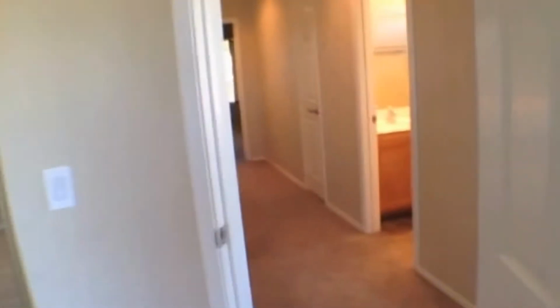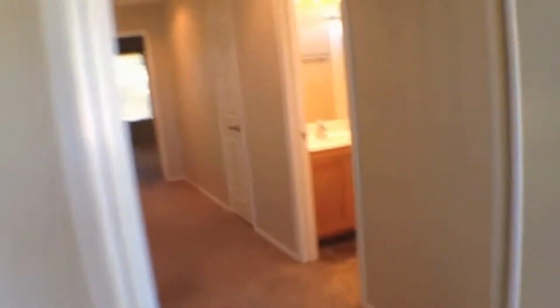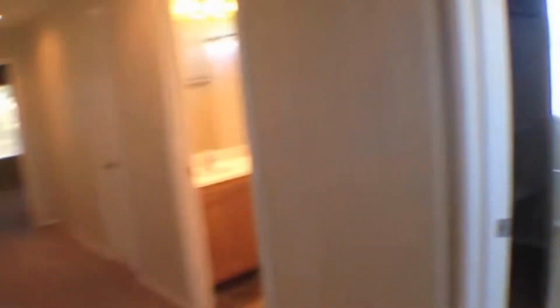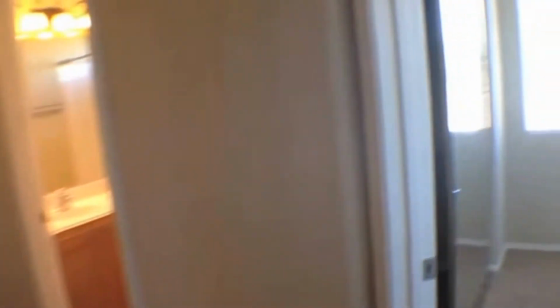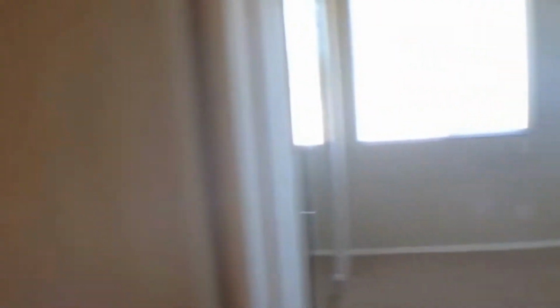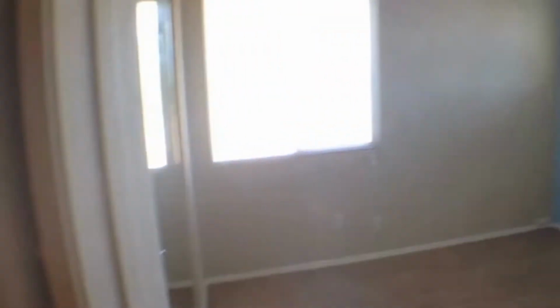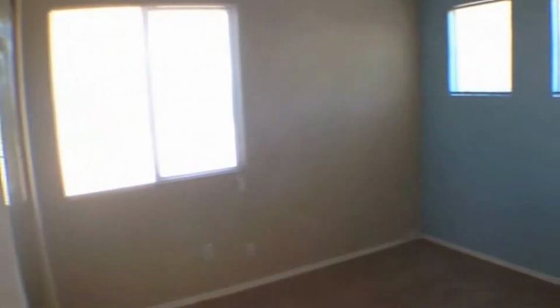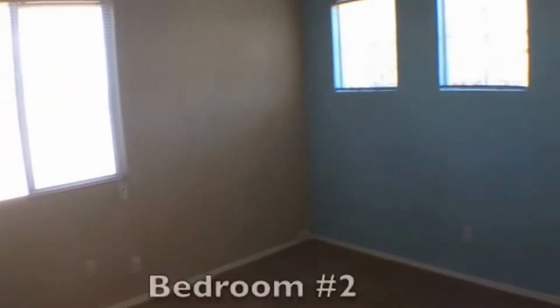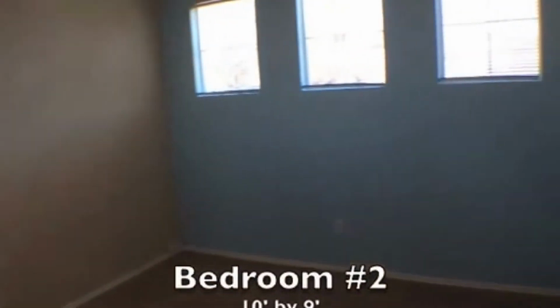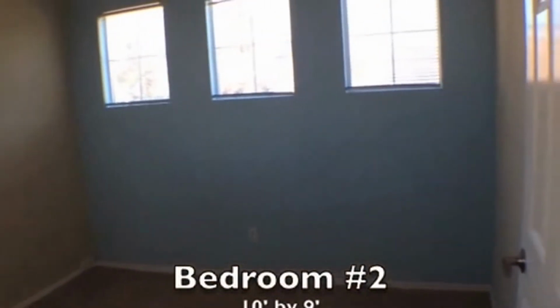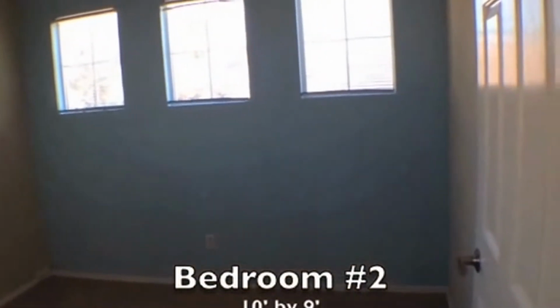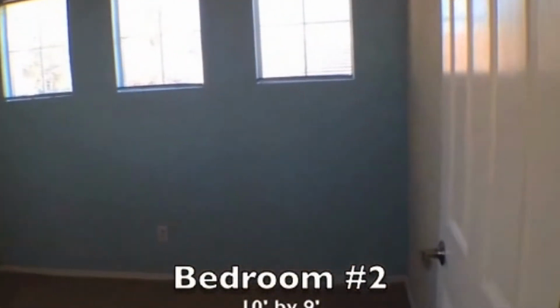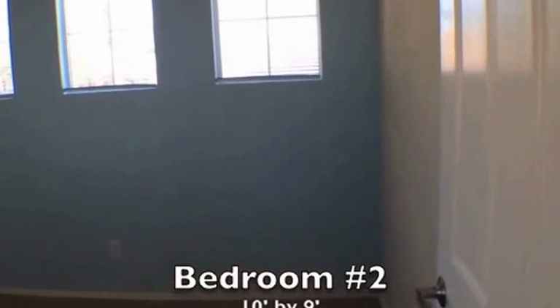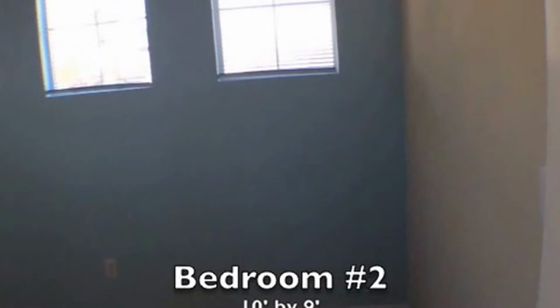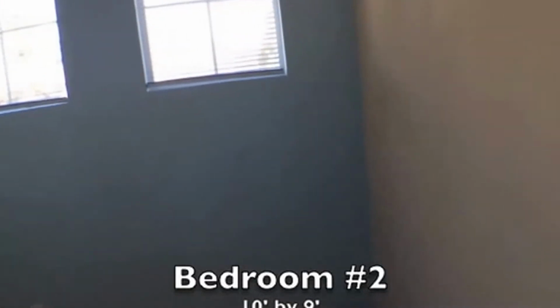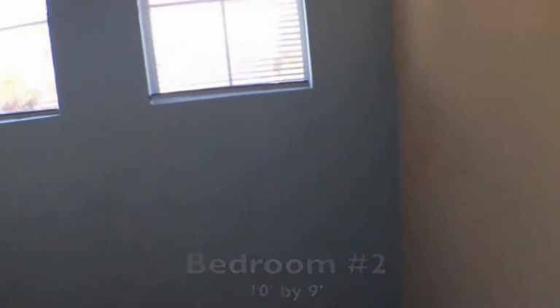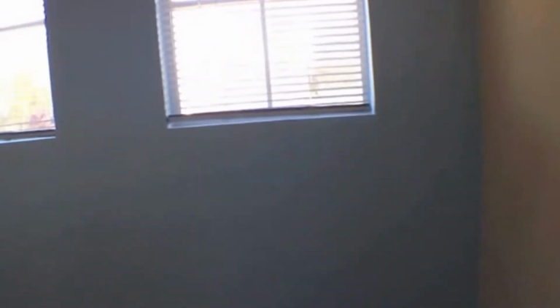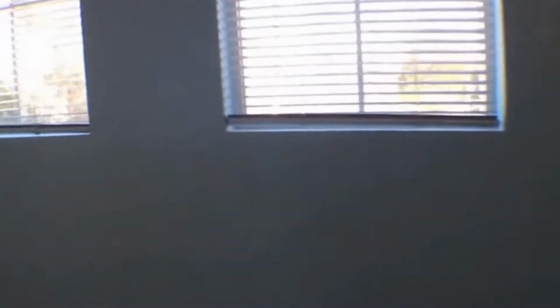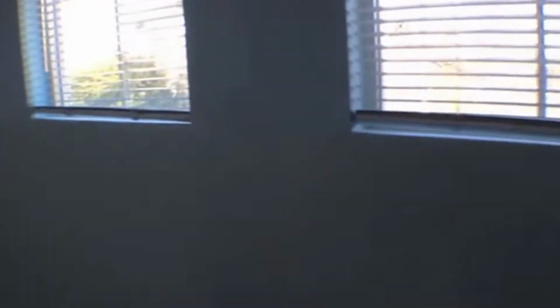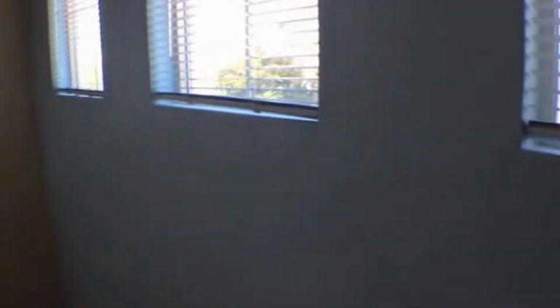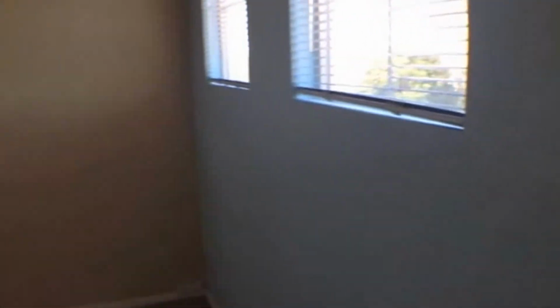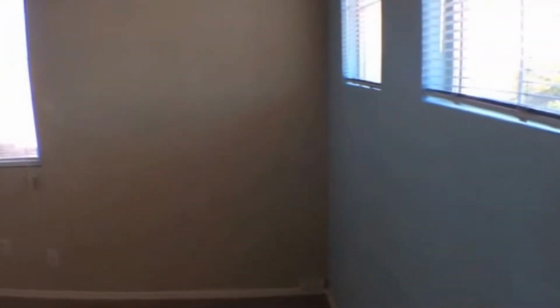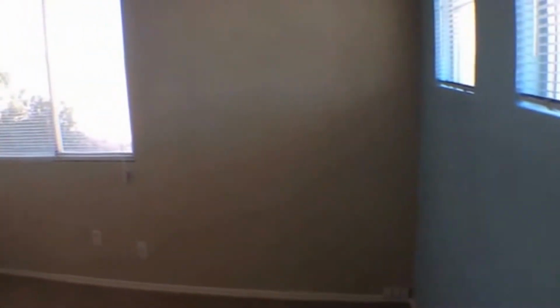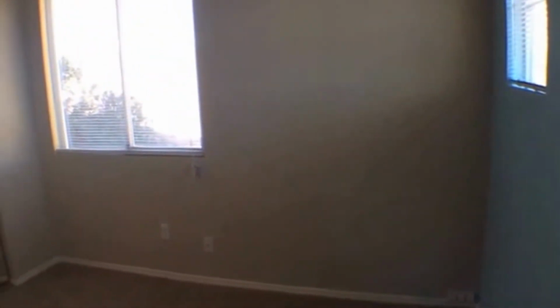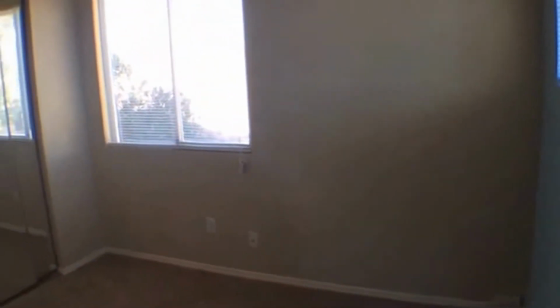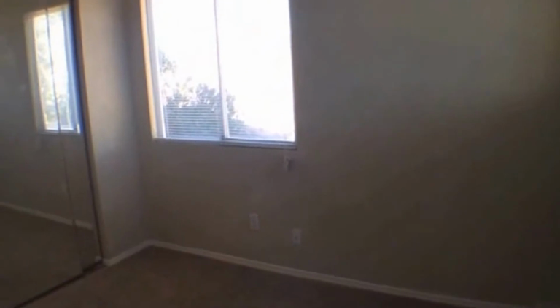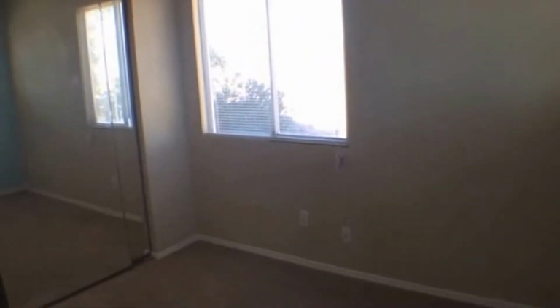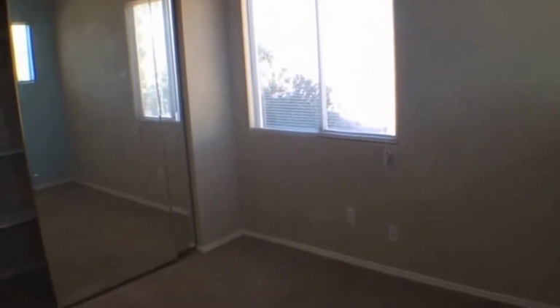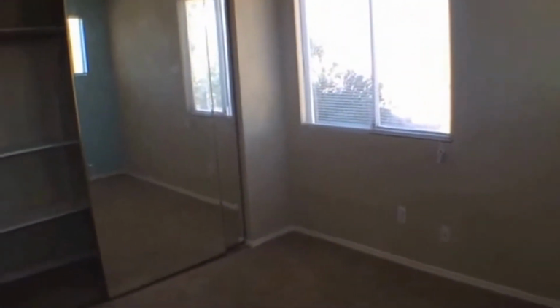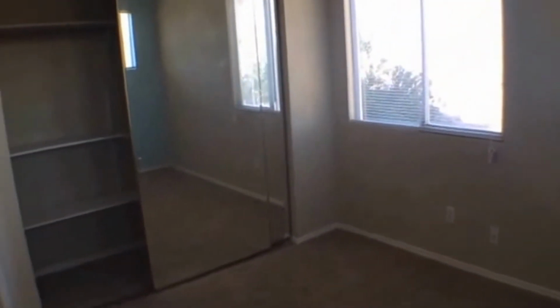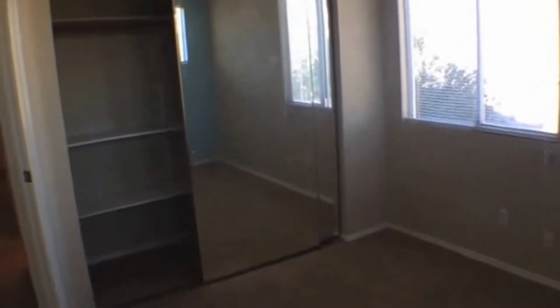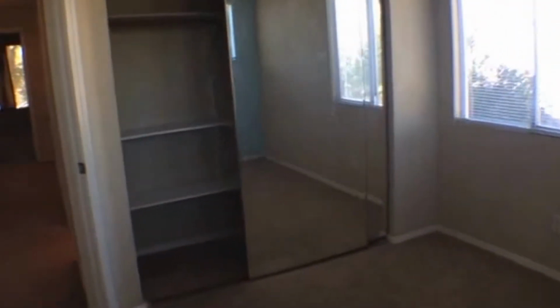The next room is bedroom number two. This is also 10 feet by 9 feet and has that beautiful light blue accent wall. This room is also going to have the sliding closet mirror doors and some shelving in there.